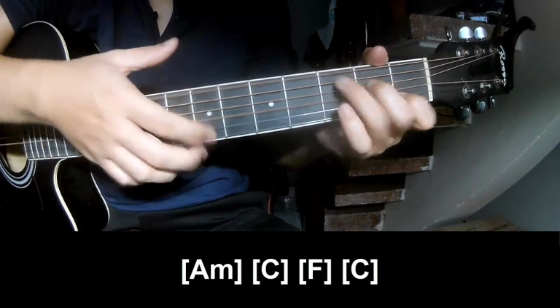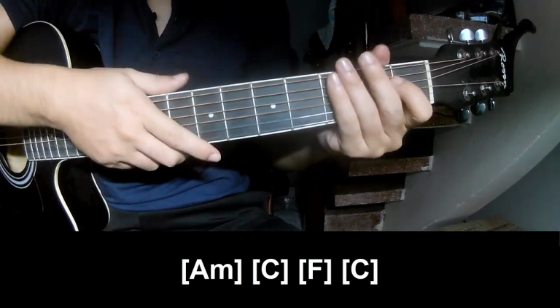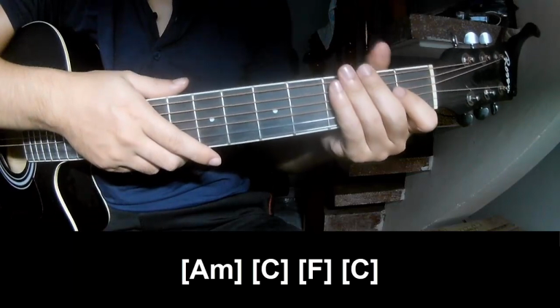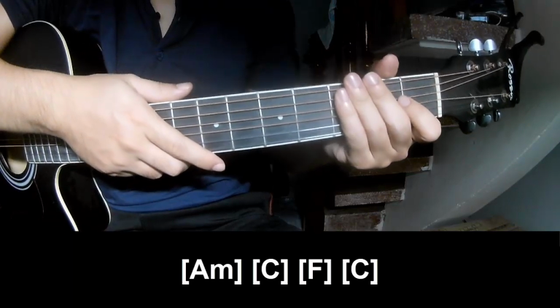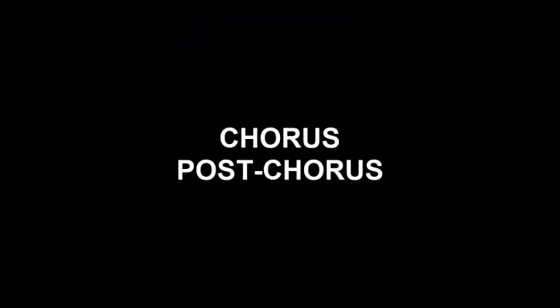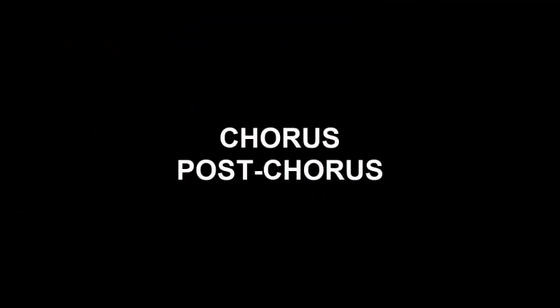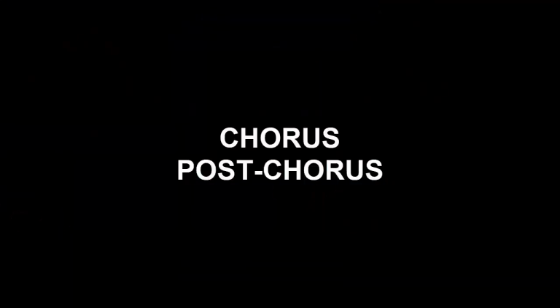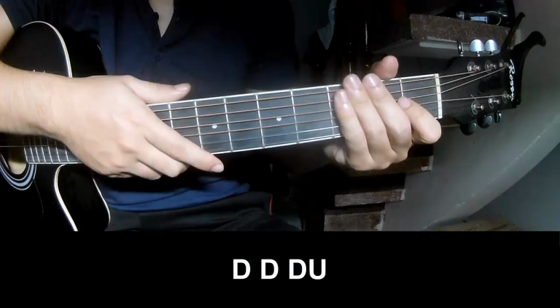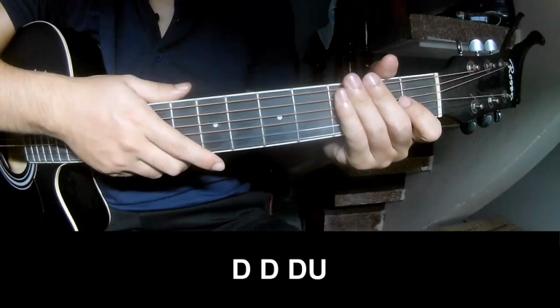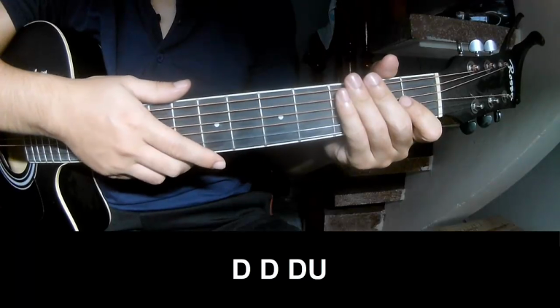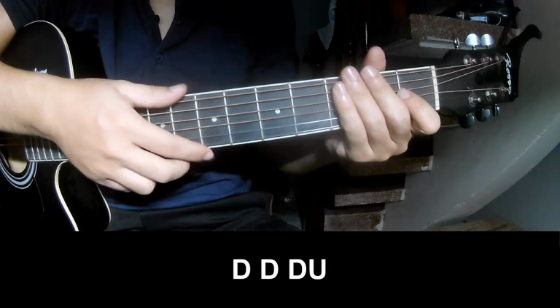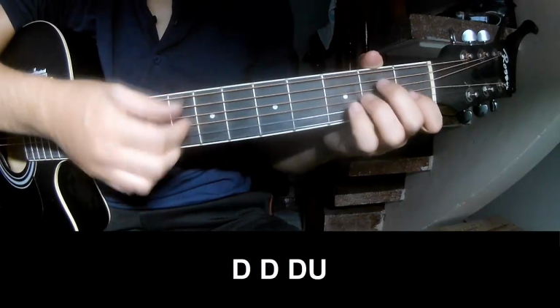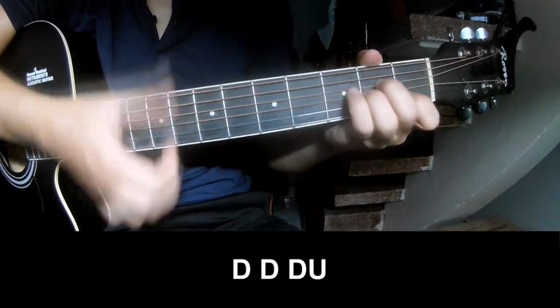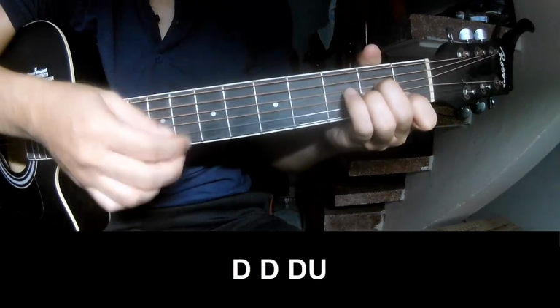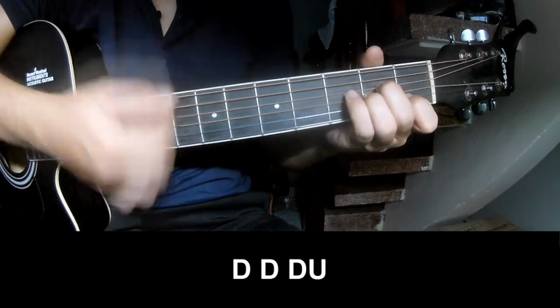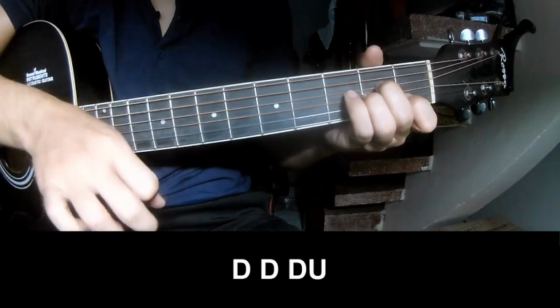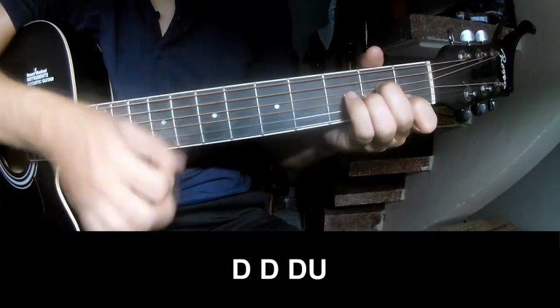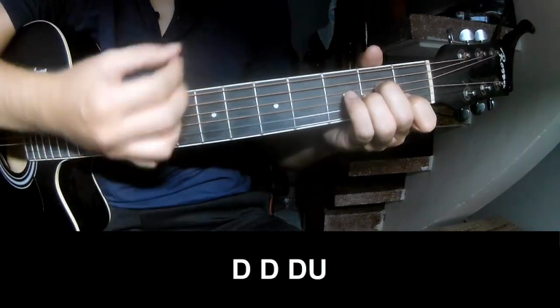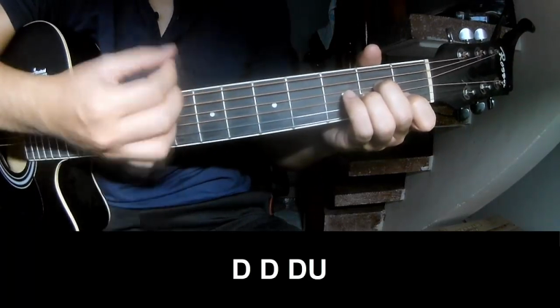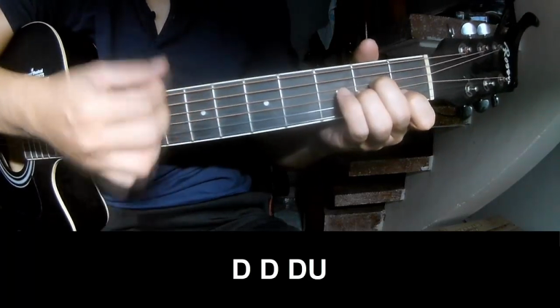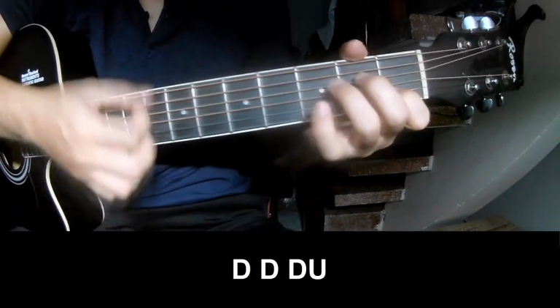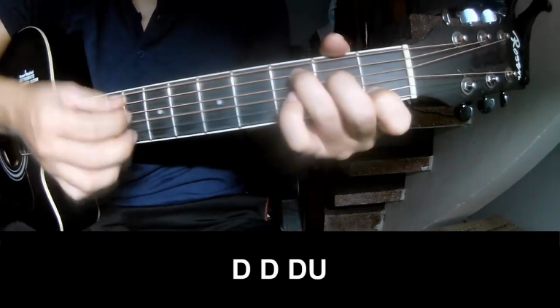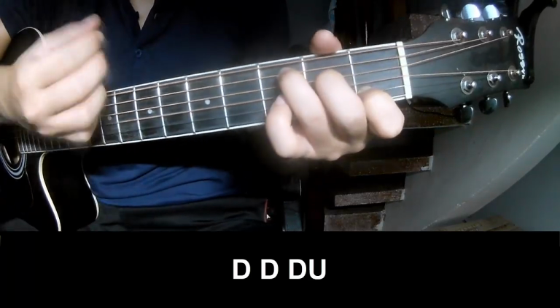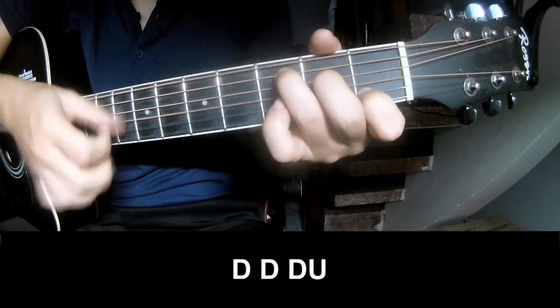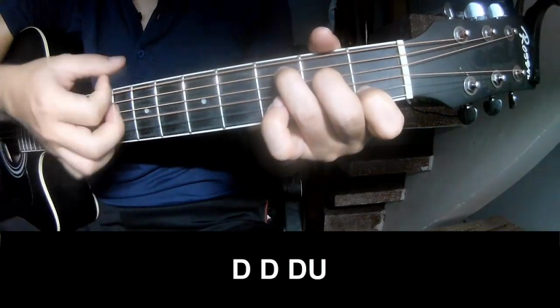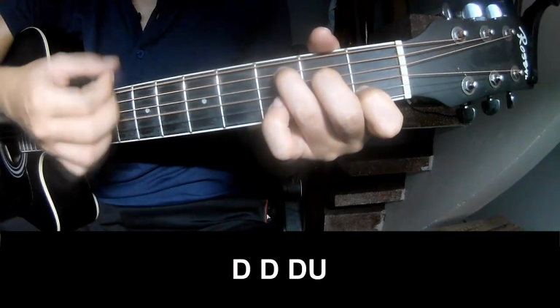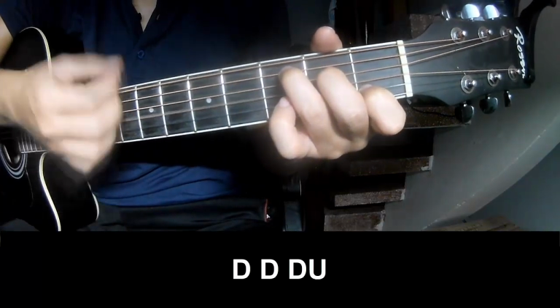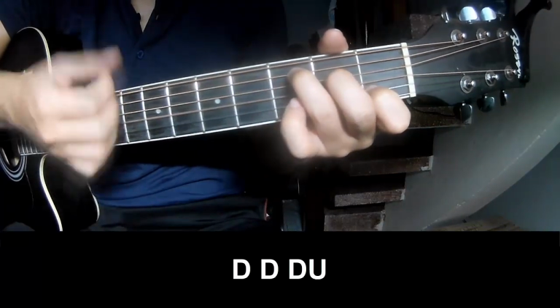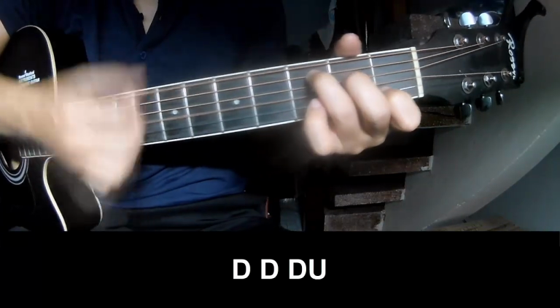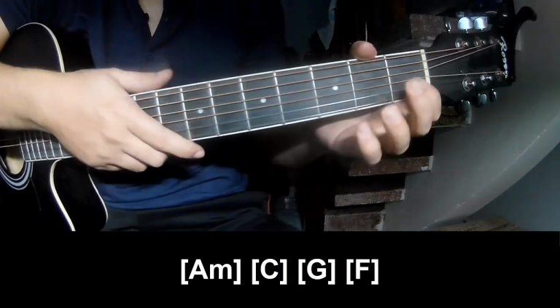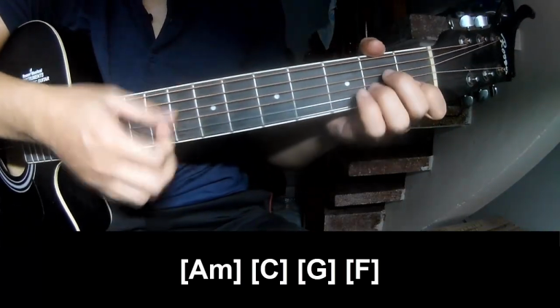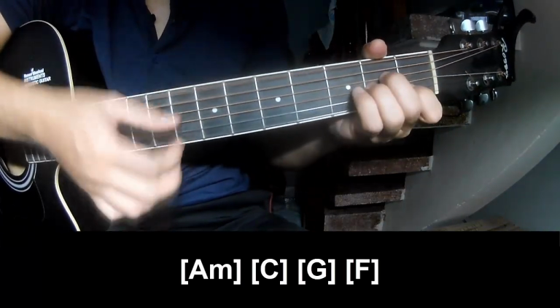He's strumming the same way for each chord: last chord down, then post chord last, and the strumming pattern is down, down, up, up, down, up, down, down, down, up, down, down, down, up, down, up, down, down, up. And a long strum on A, M.